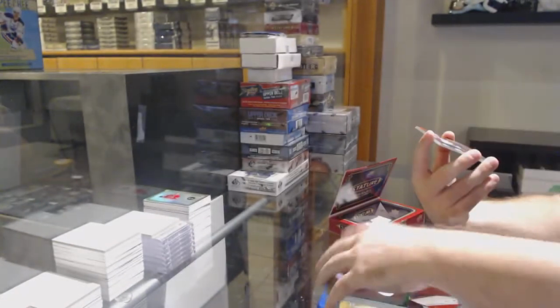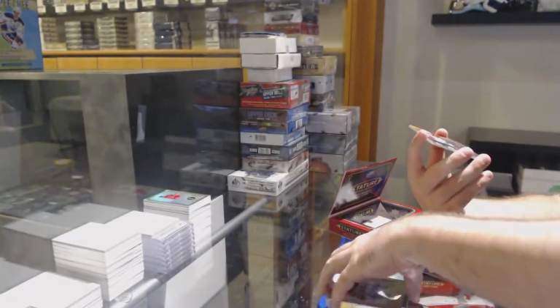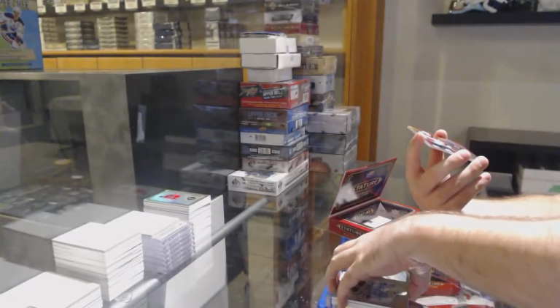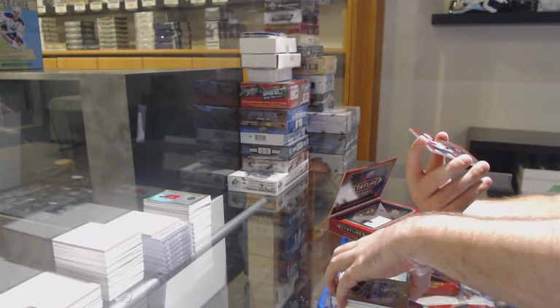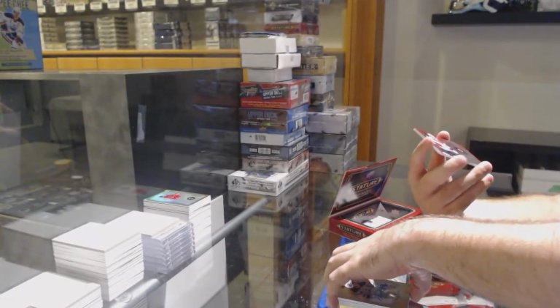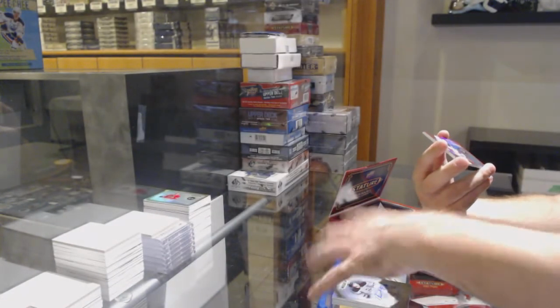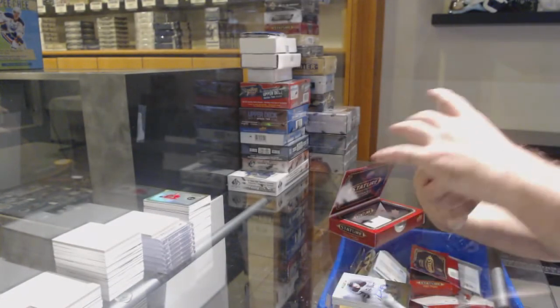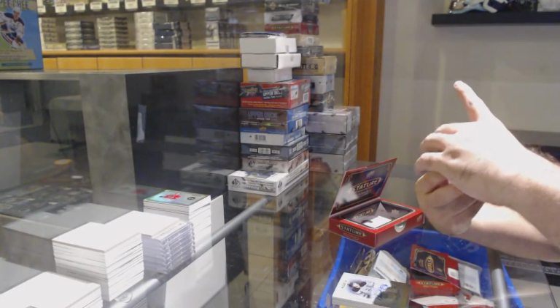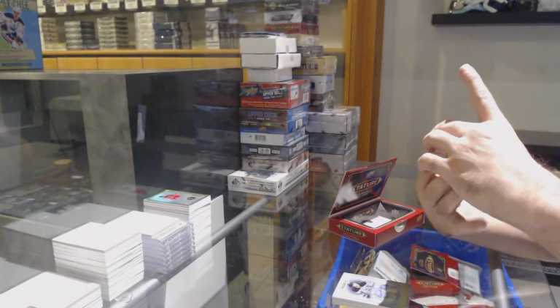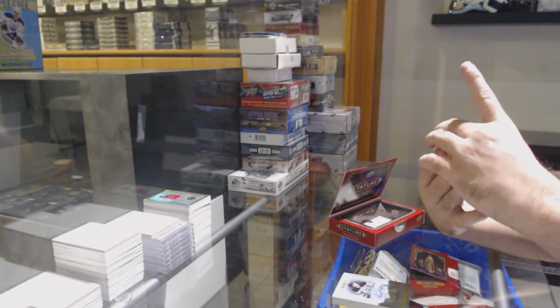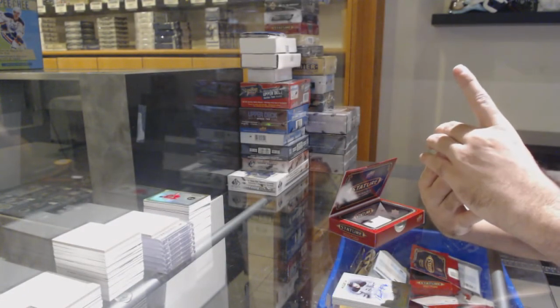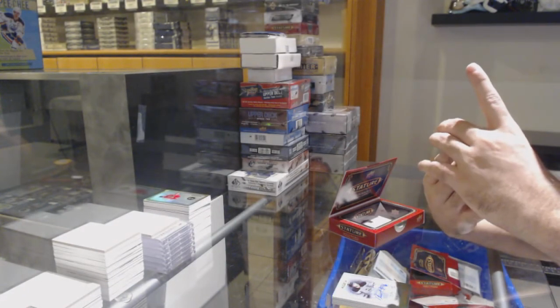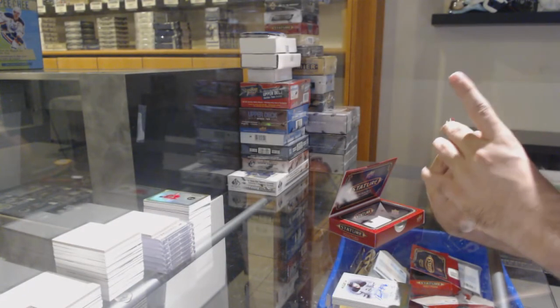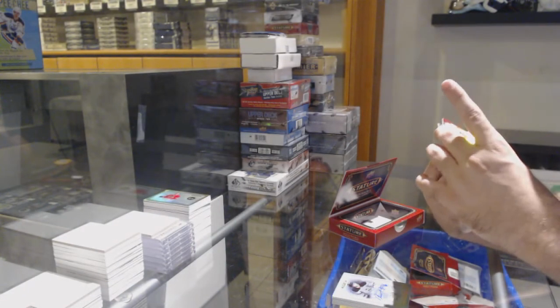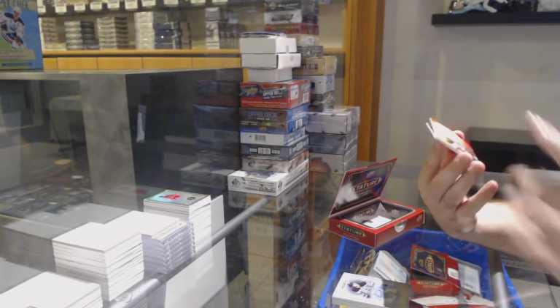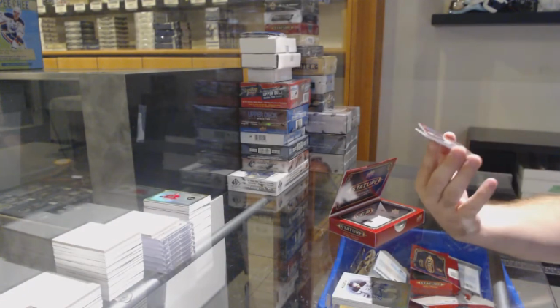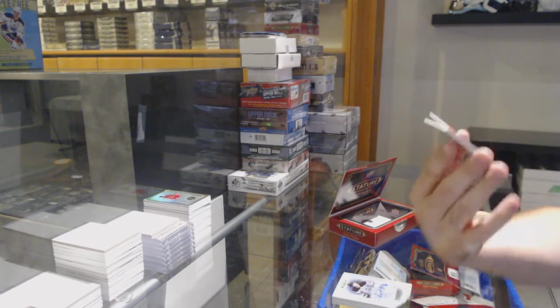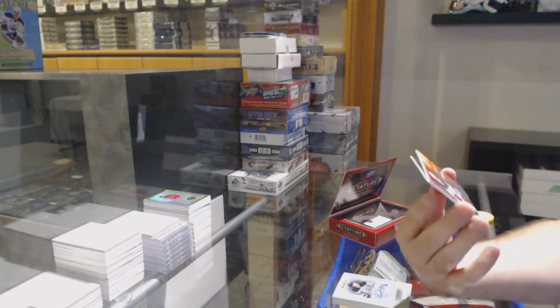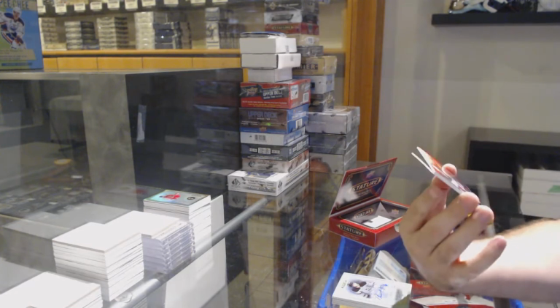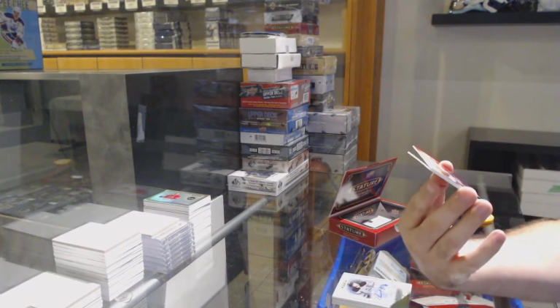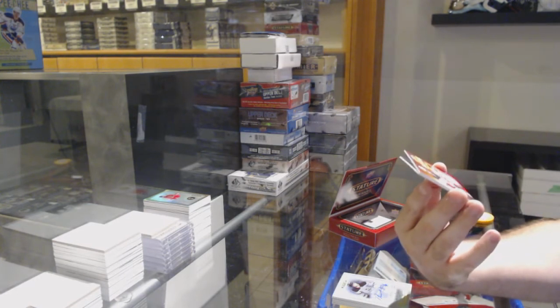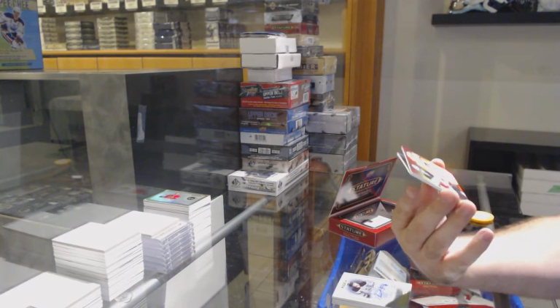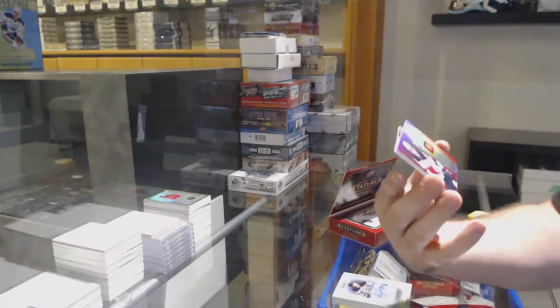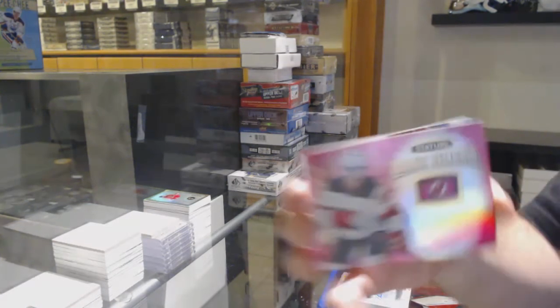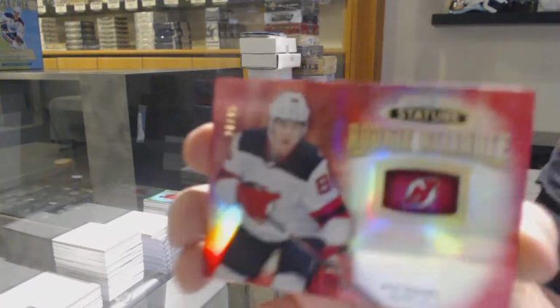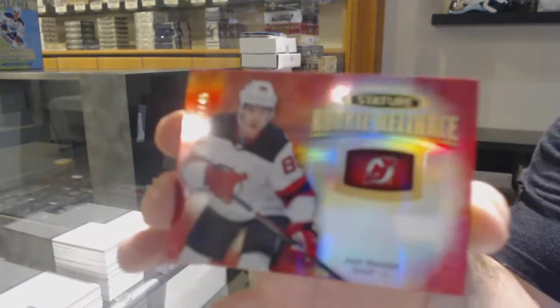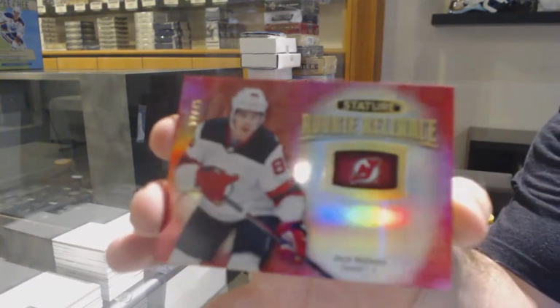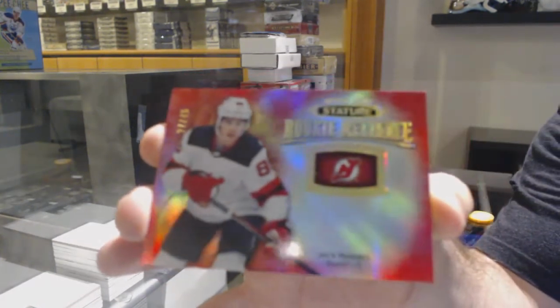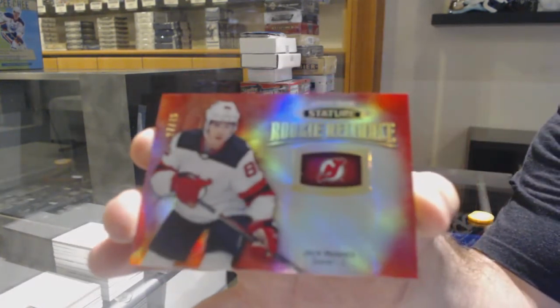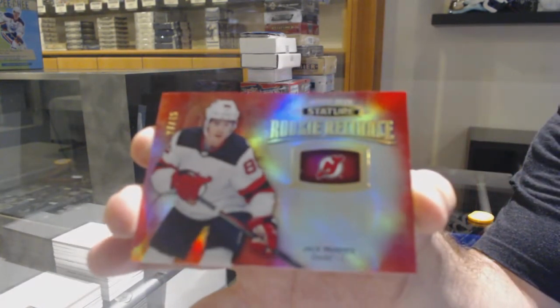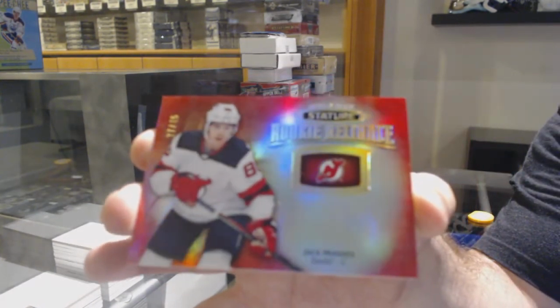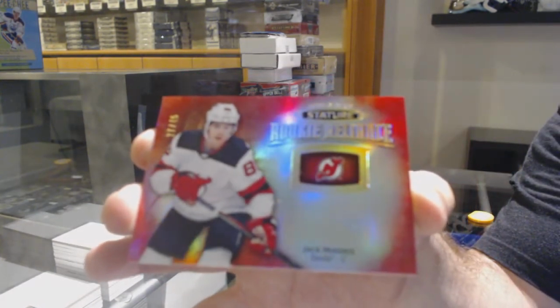For the Devils, number to 45 rookie Reliance red, Jack Hughes.